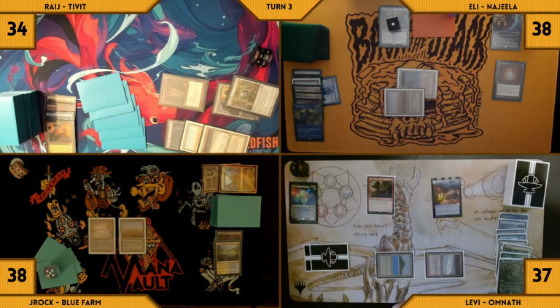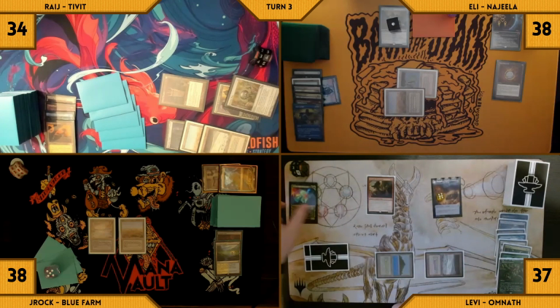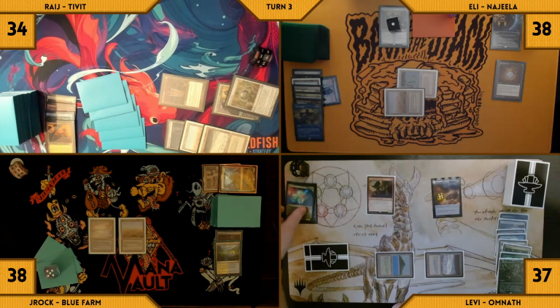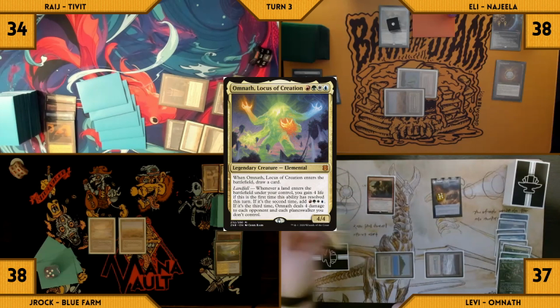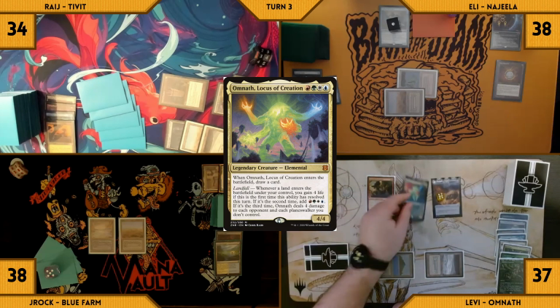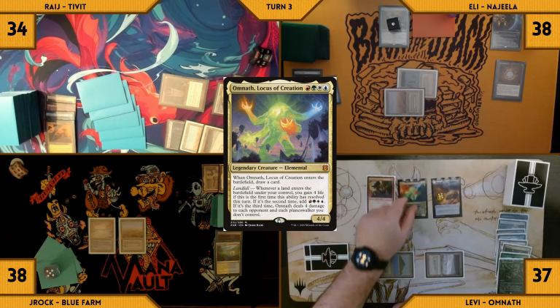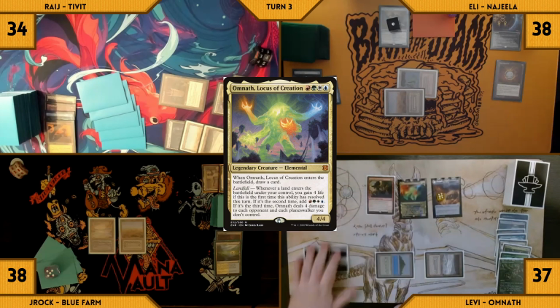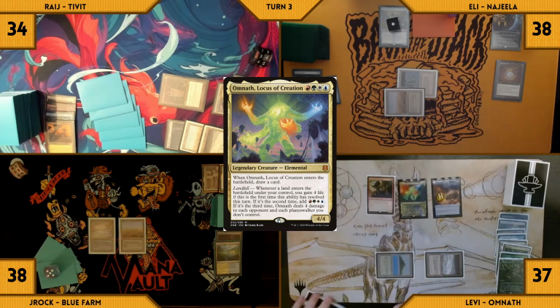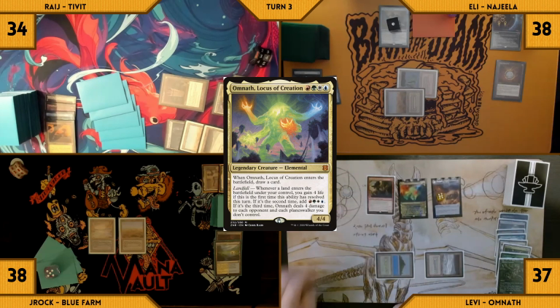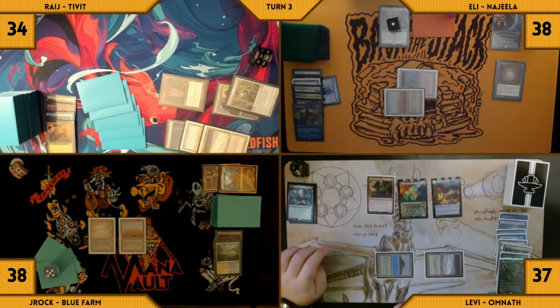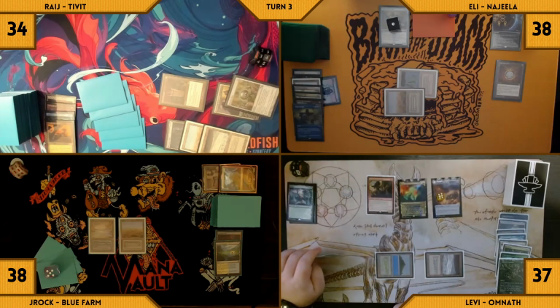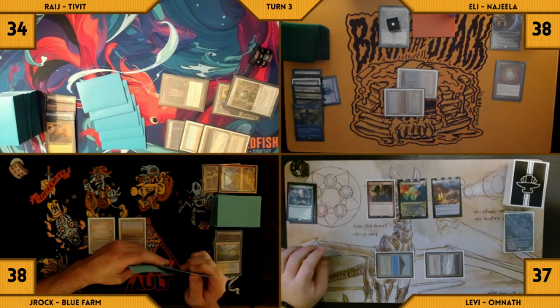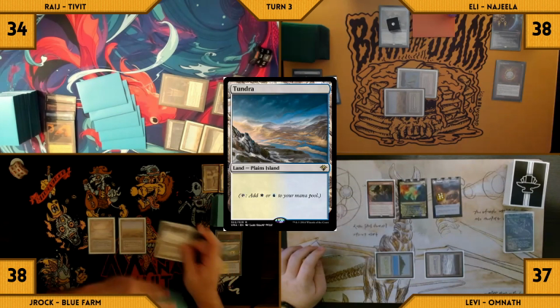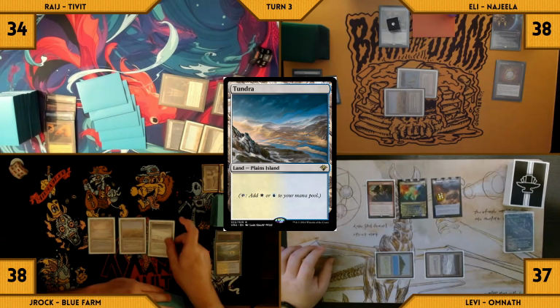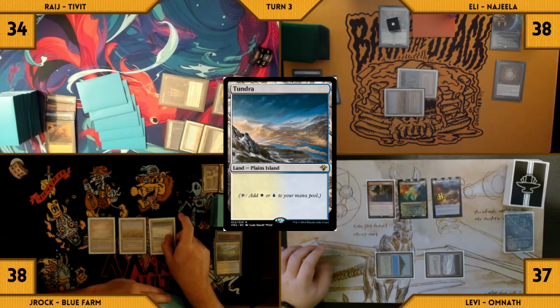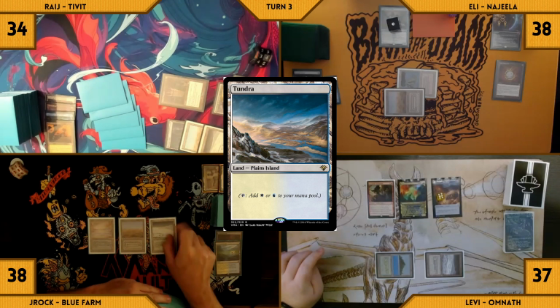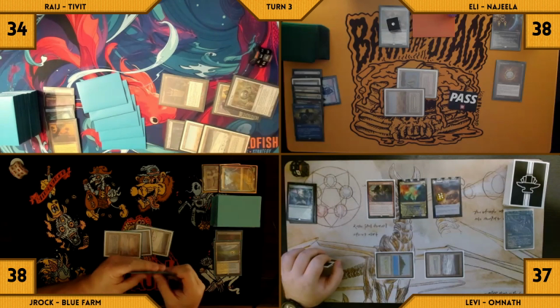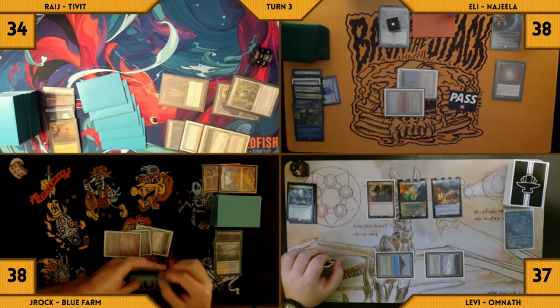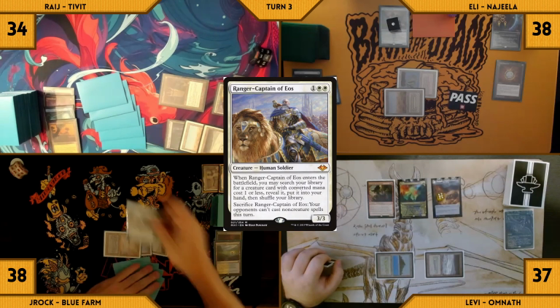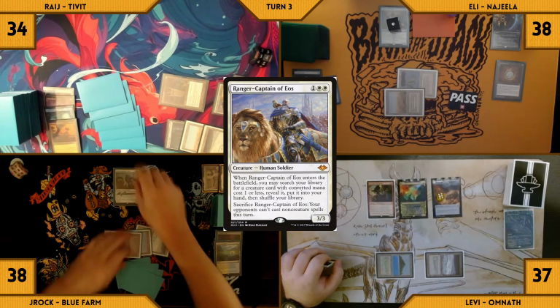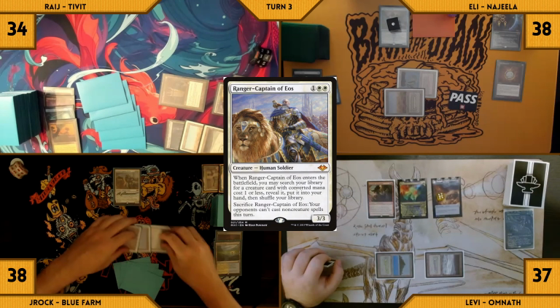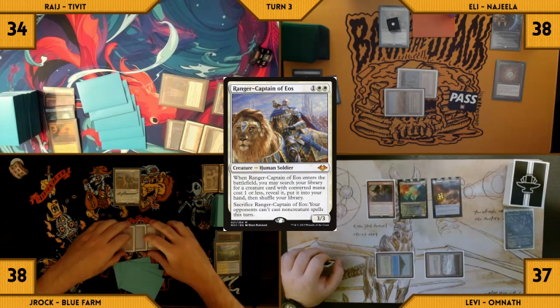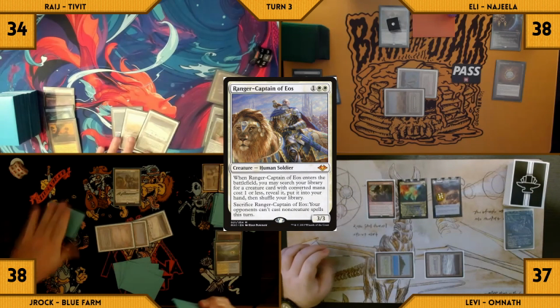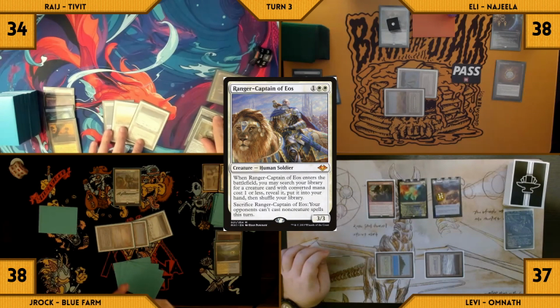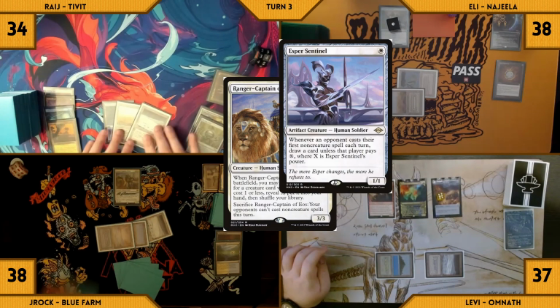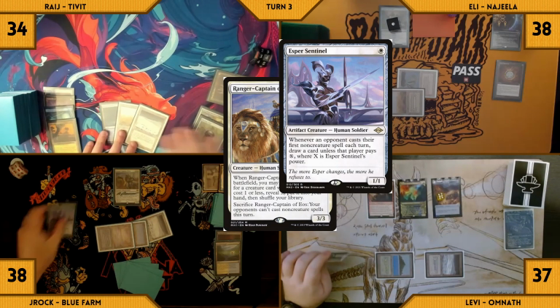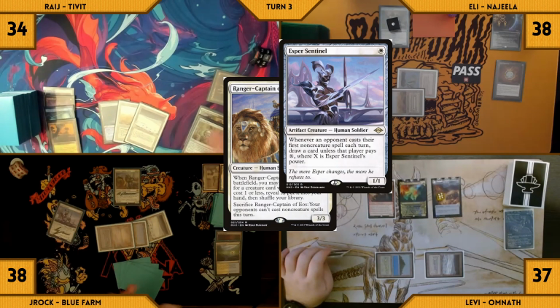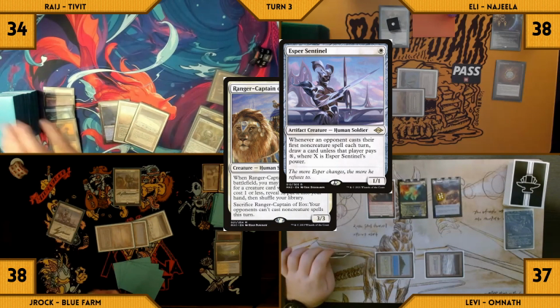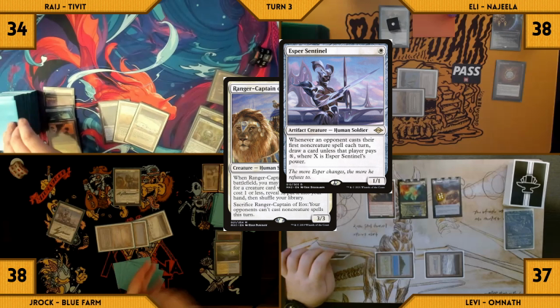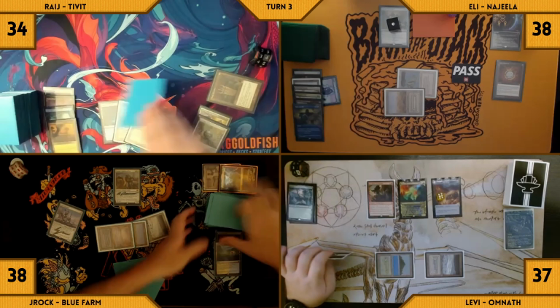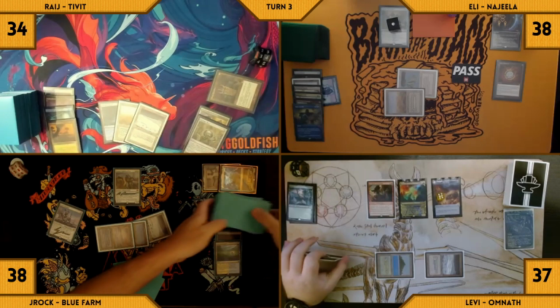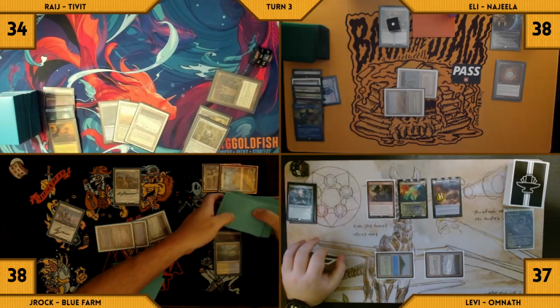Levi casts his commander Omnath — it enters and Levi draws a card, passing the turn. J-Rock draws and plays a Tundra, then casts Ranger-Captain of Eos. It enters and J-Rock tutors up an Esper Sentinel into his hand. He passes his turn.